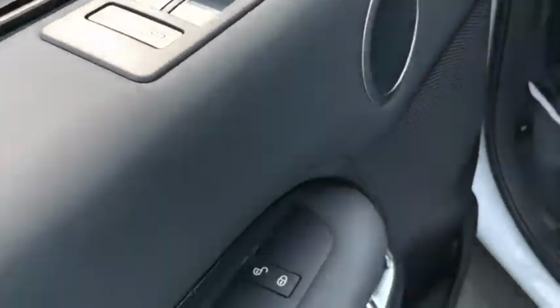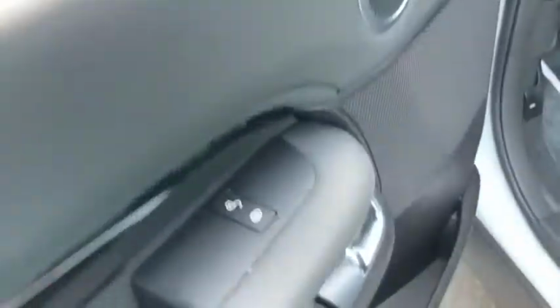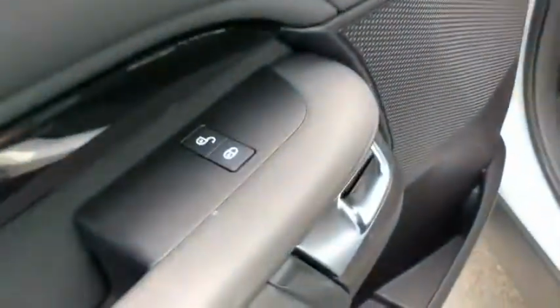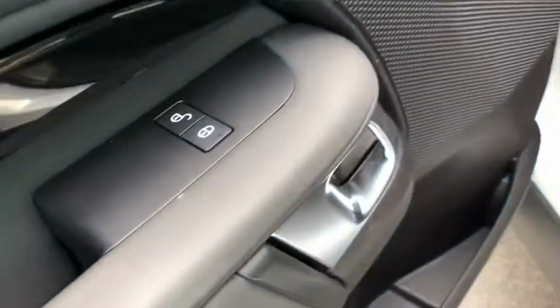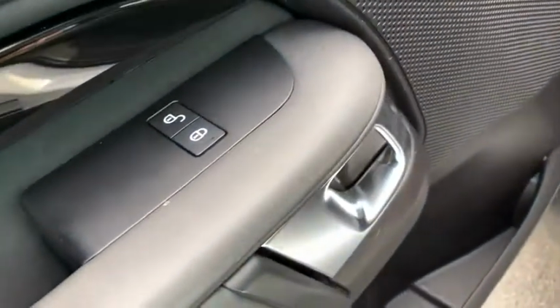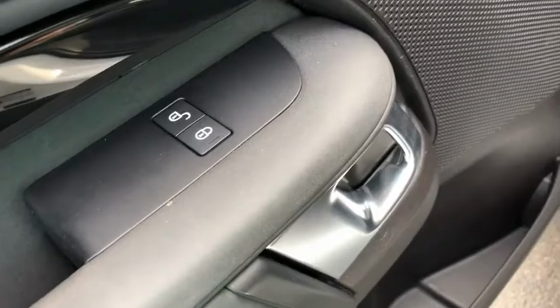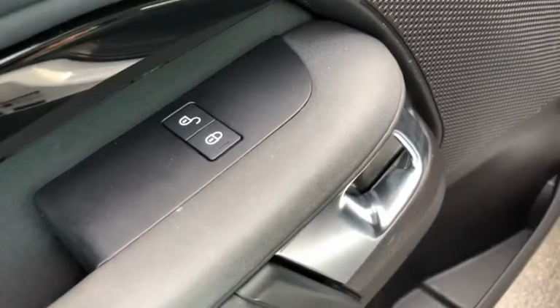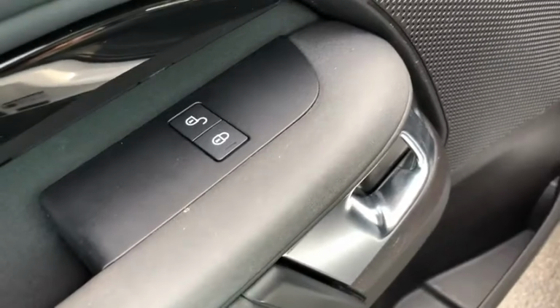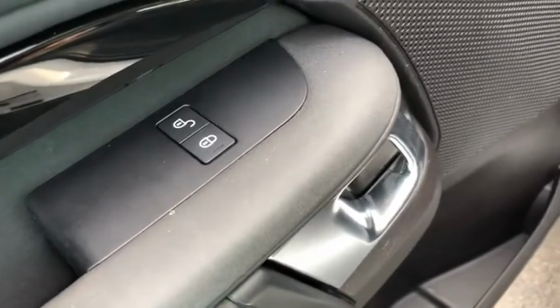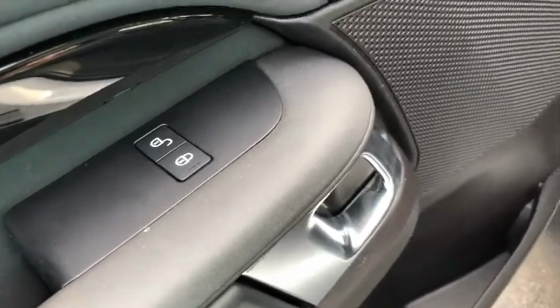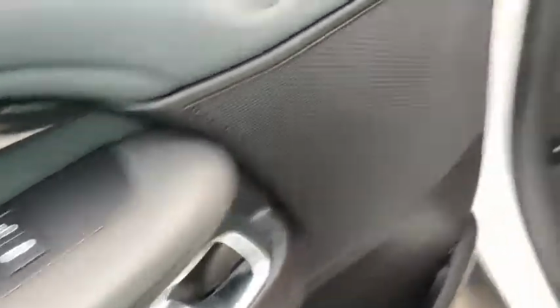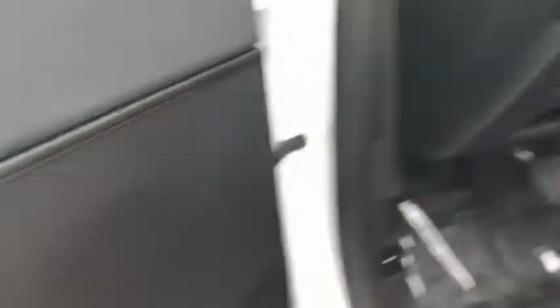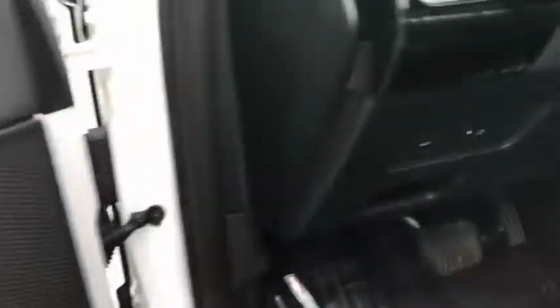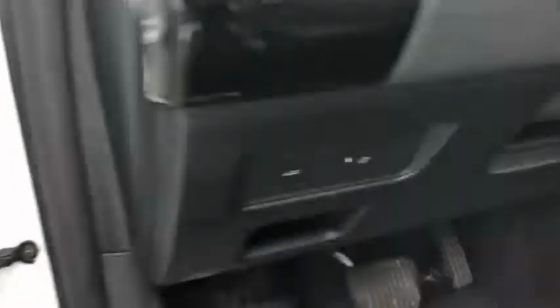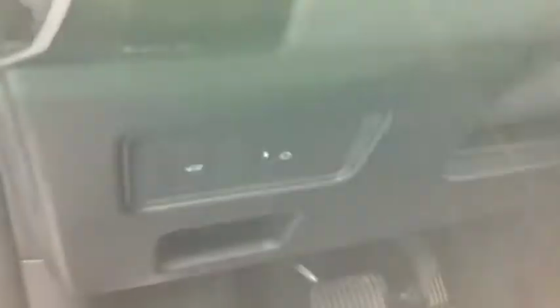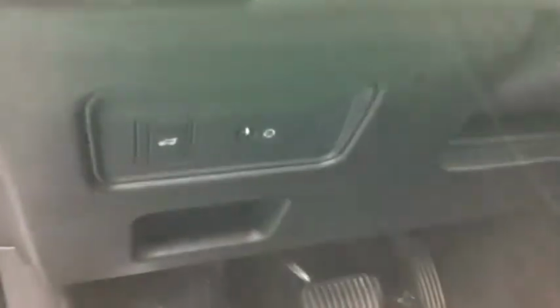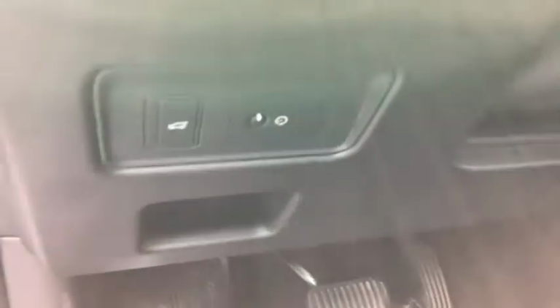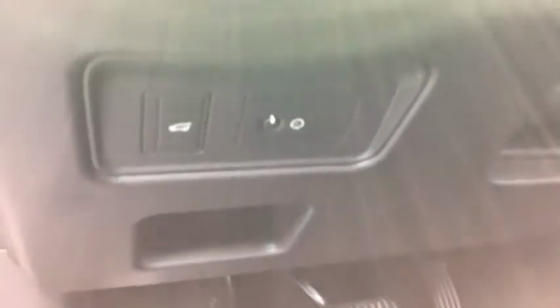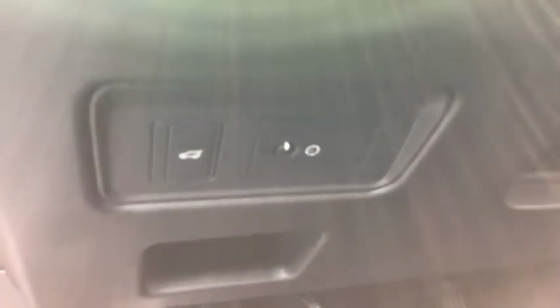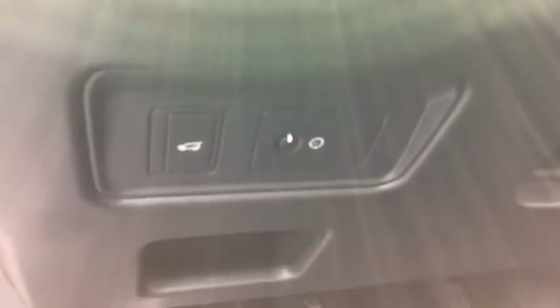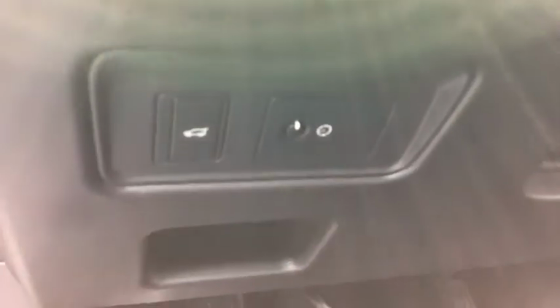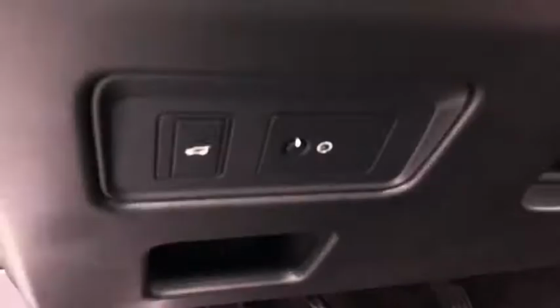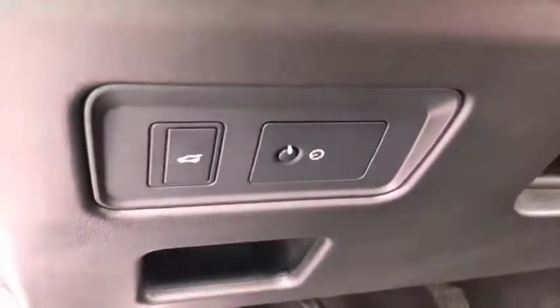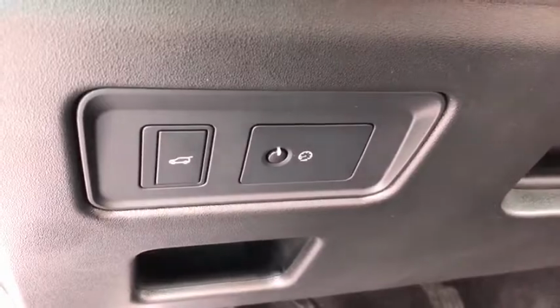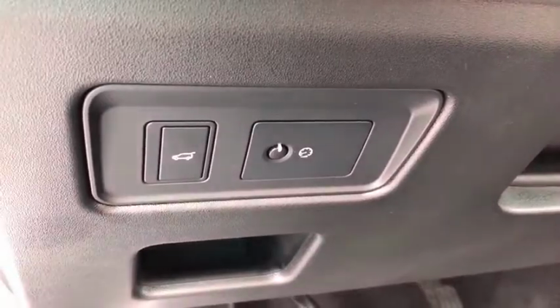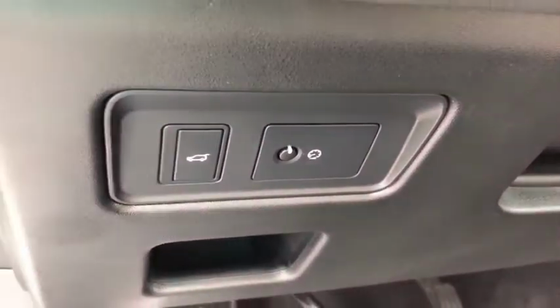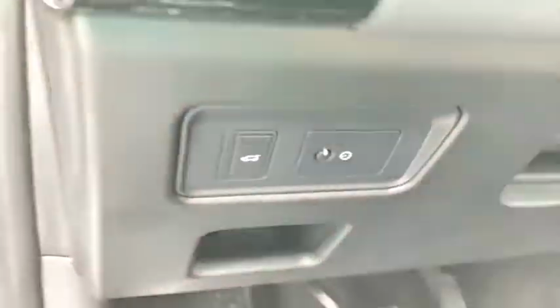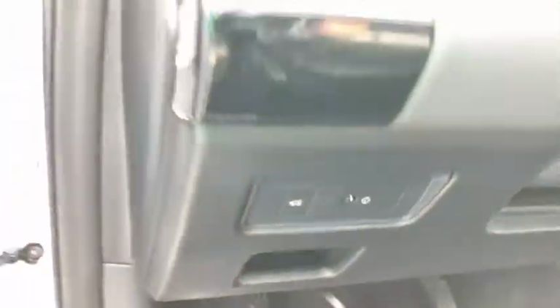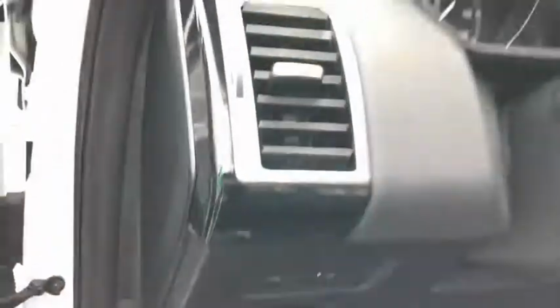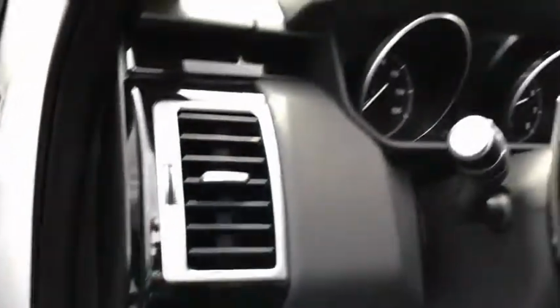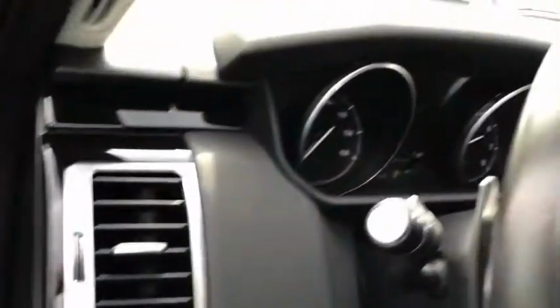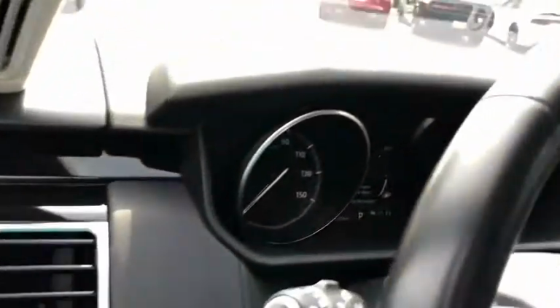Heated seats, power liftgate, navigation system, power passenger seat, traction control, dual airbags, power steering.